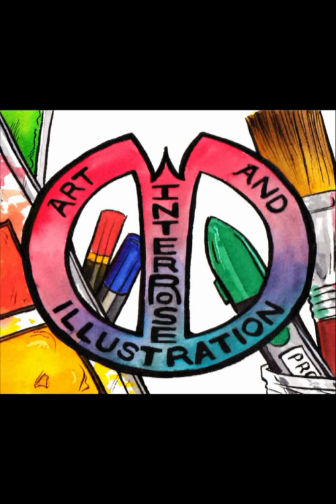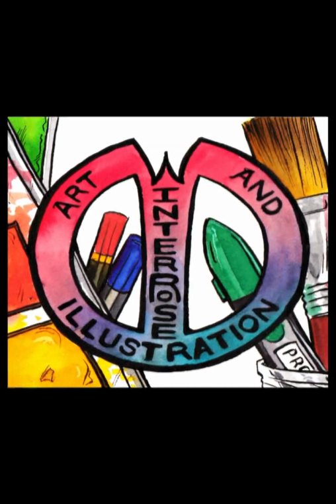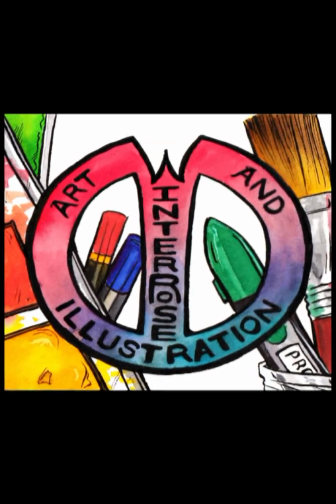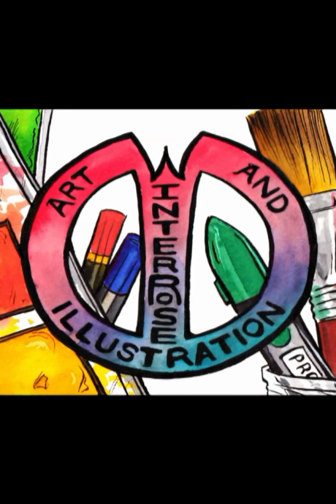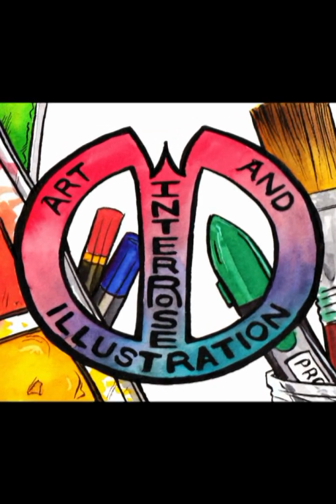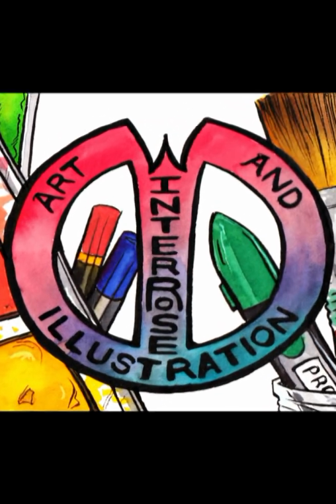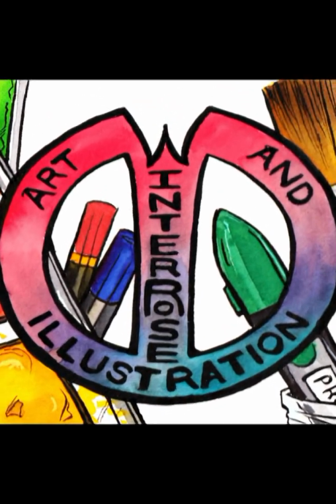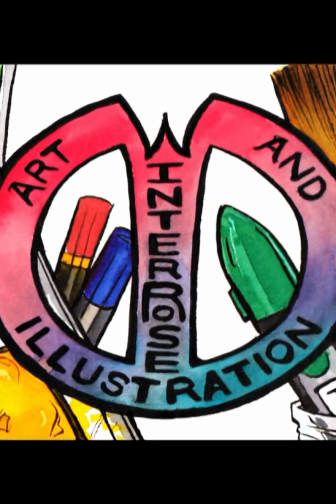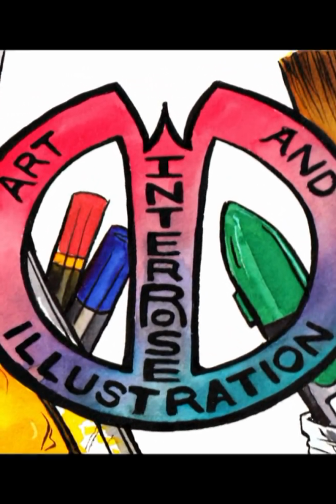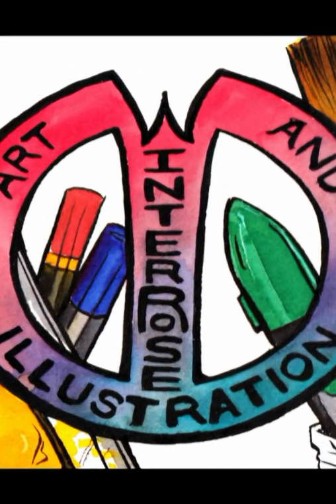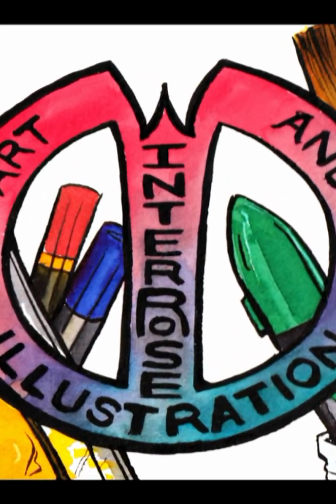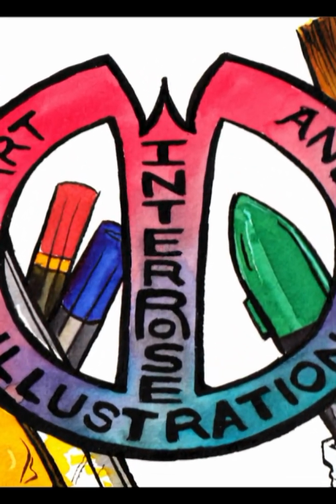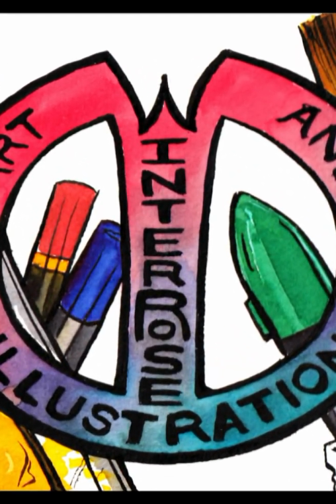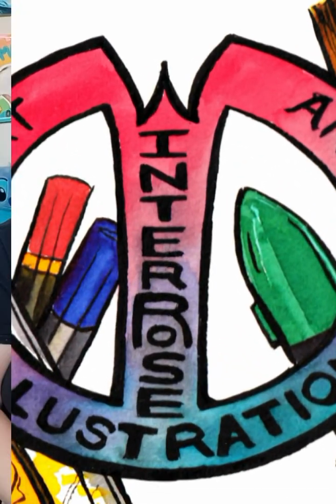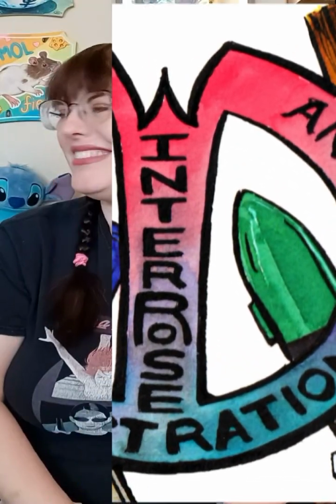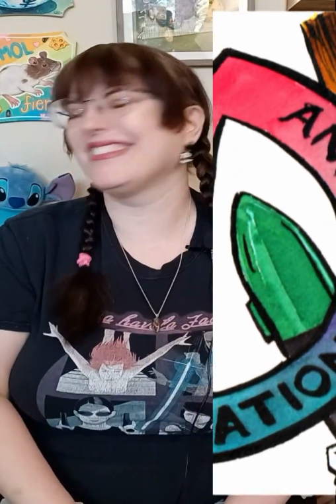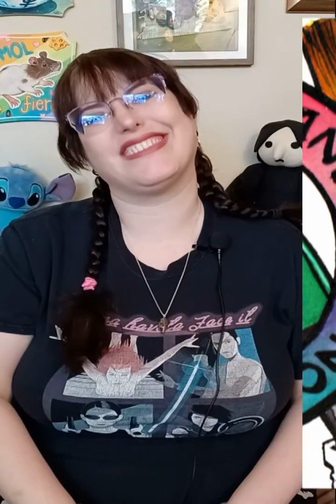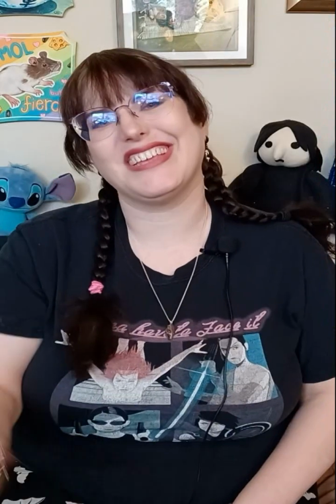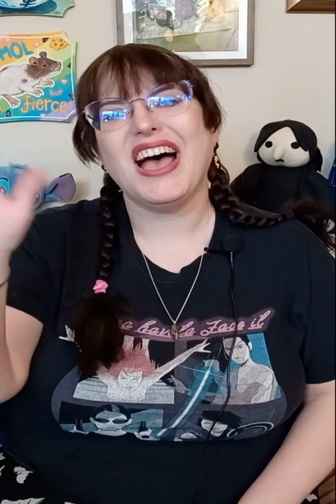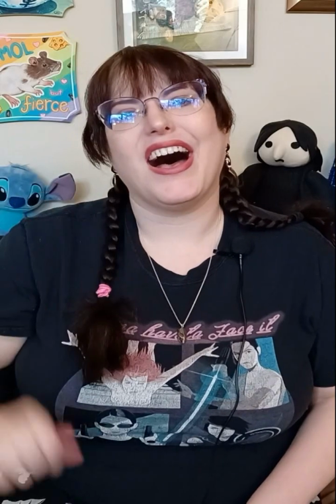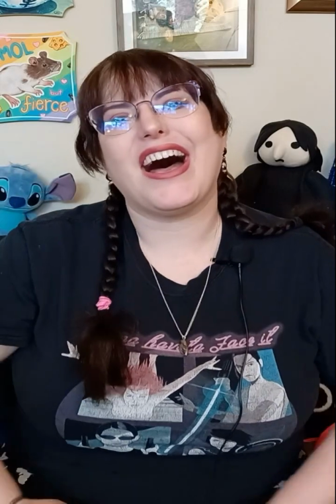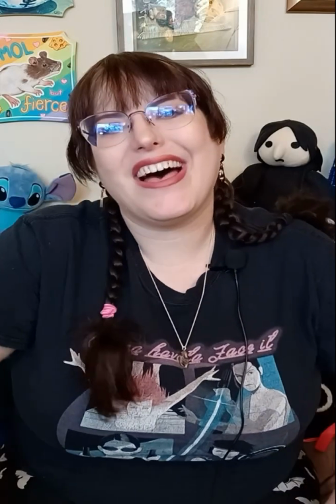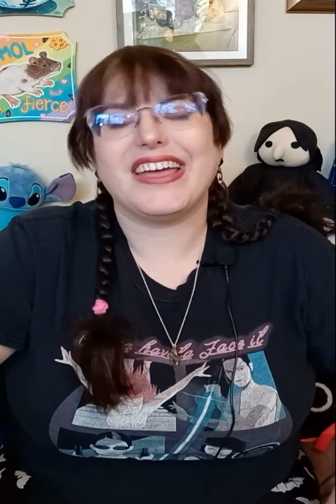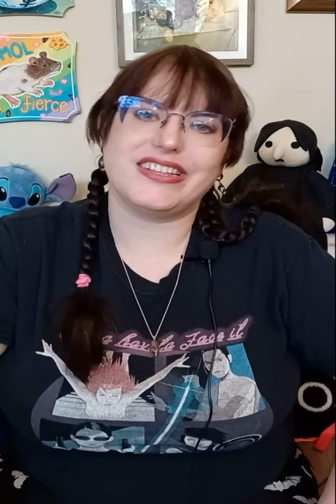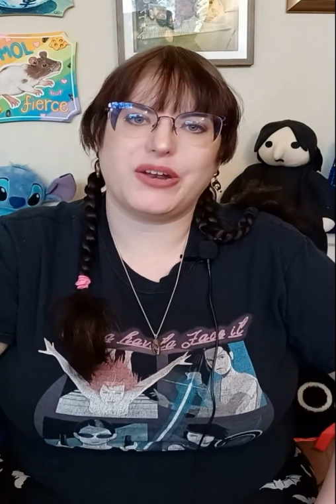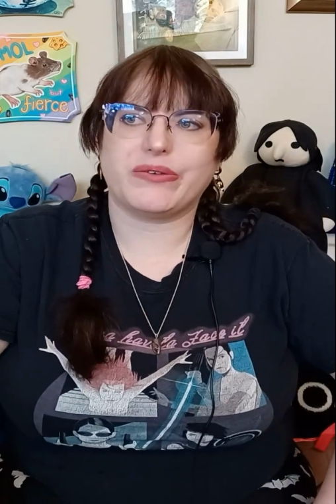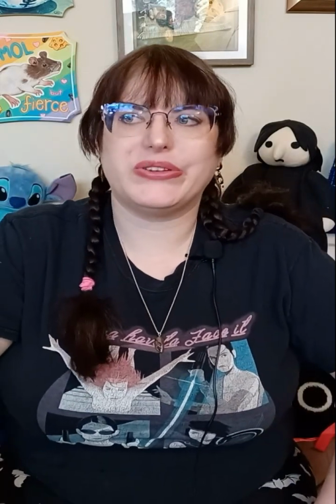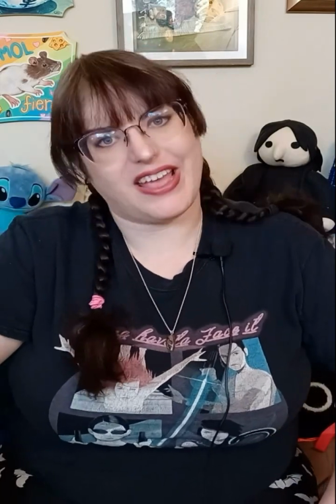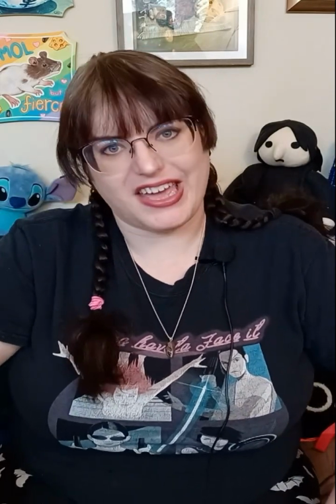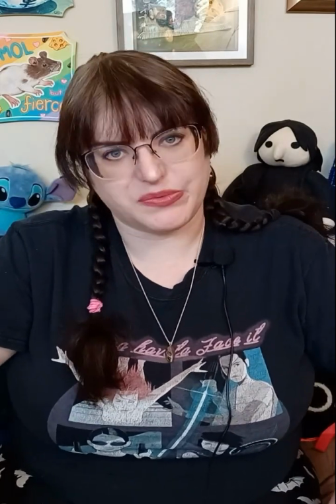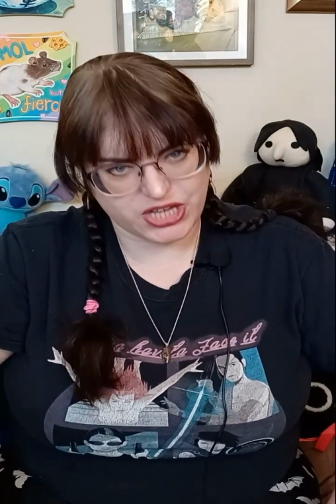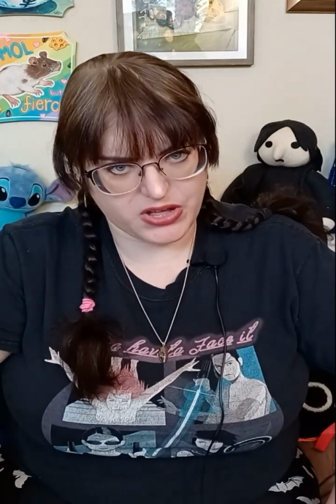Painting has never been this easy or this much fun before. Create amazing drawings and works of art. Hi, it's Jen Winnerose, a.k.a. the Swedish Geek Ball.